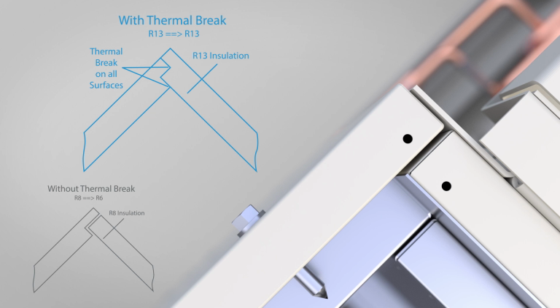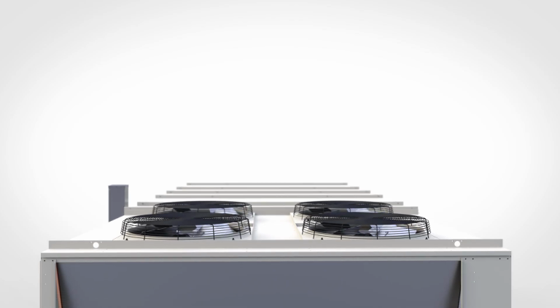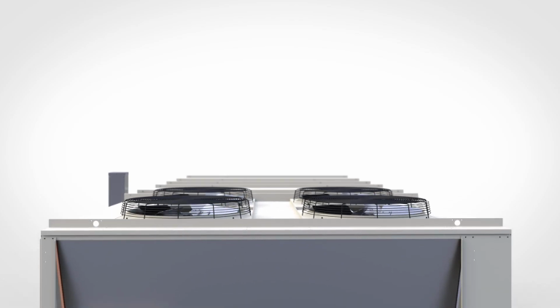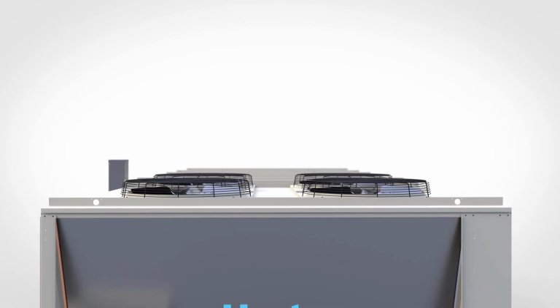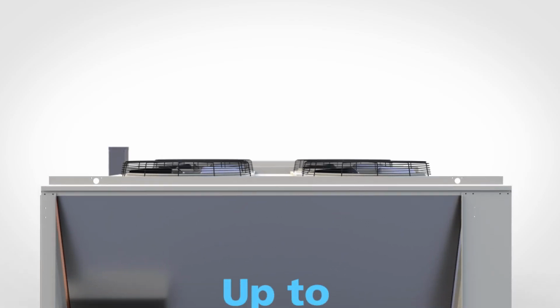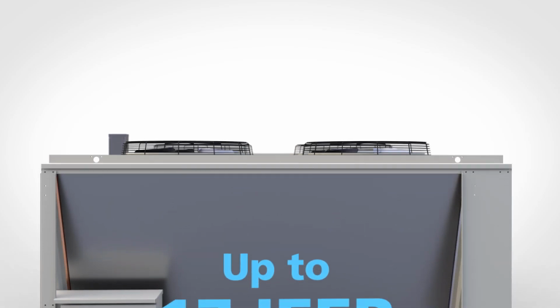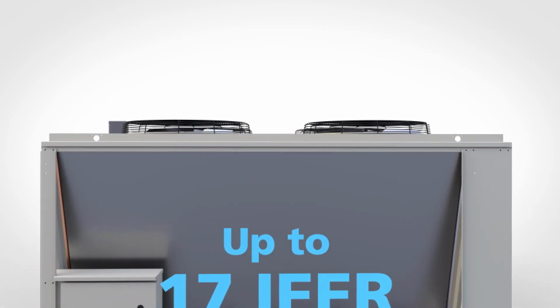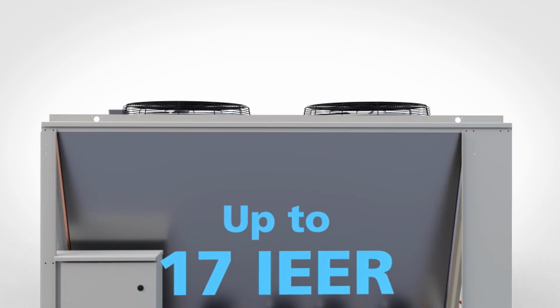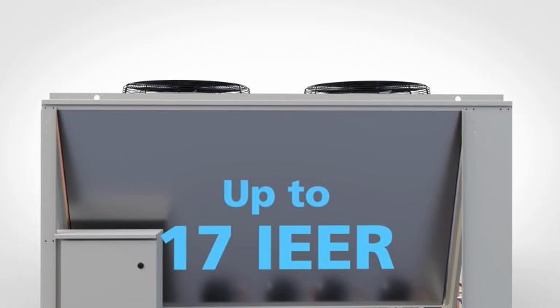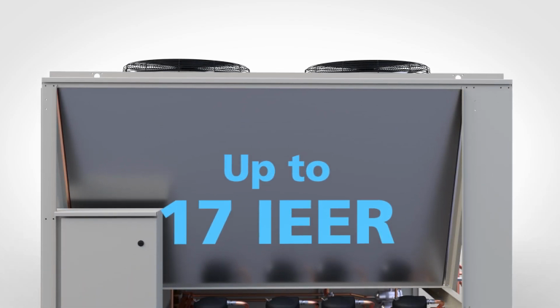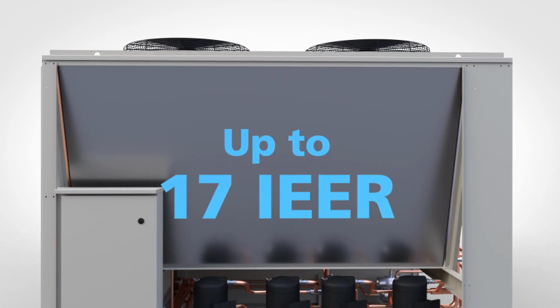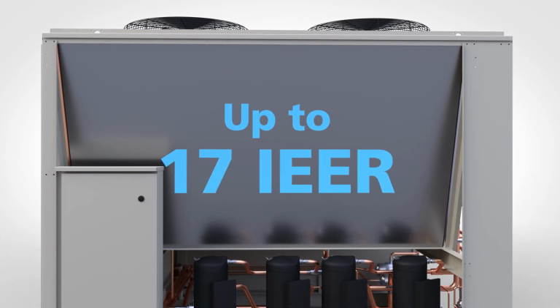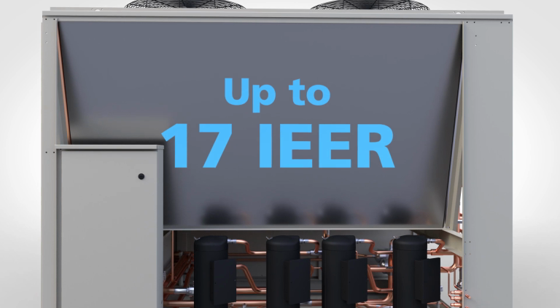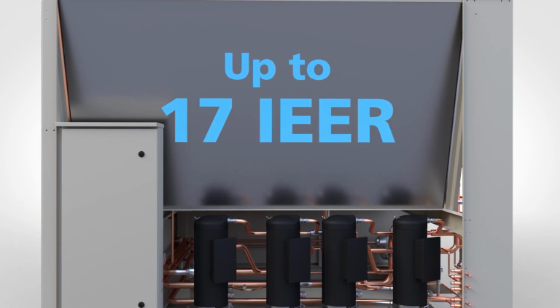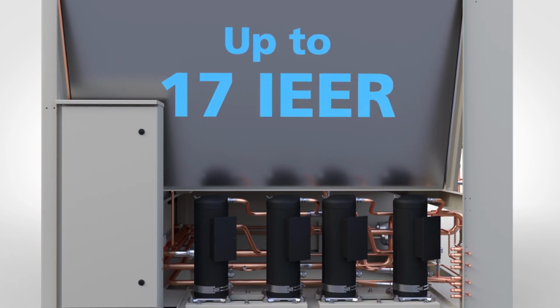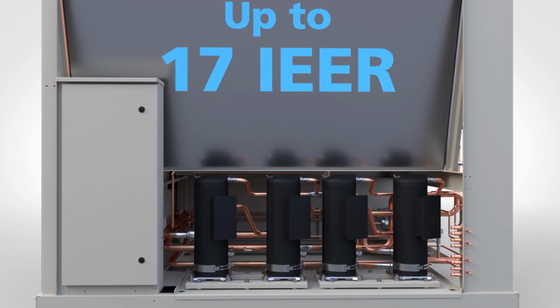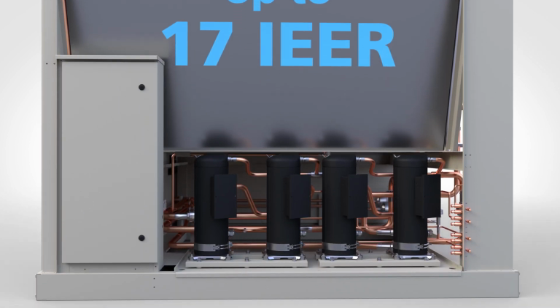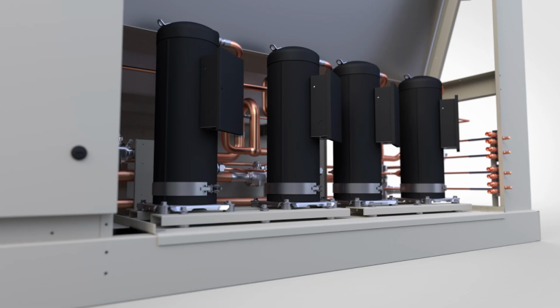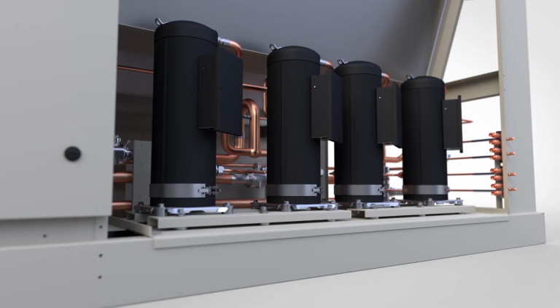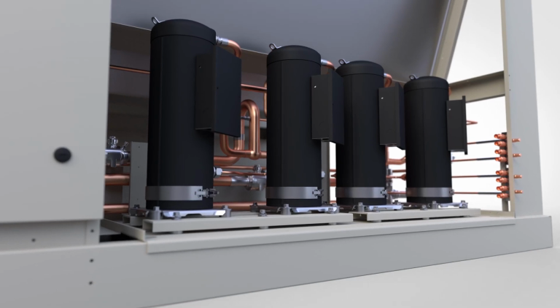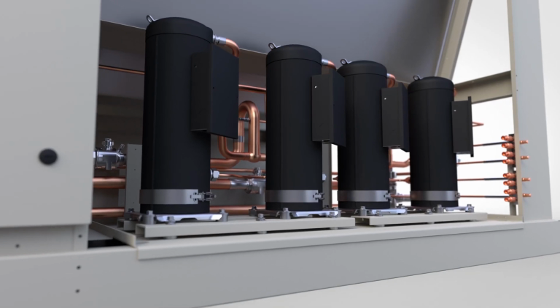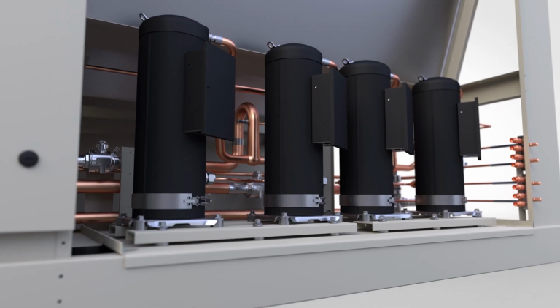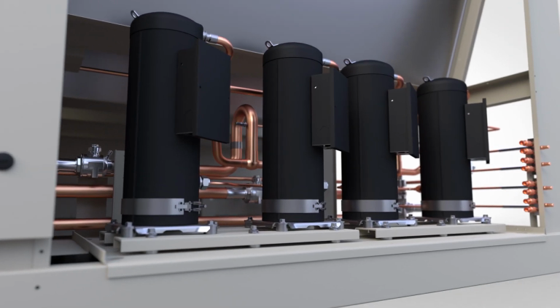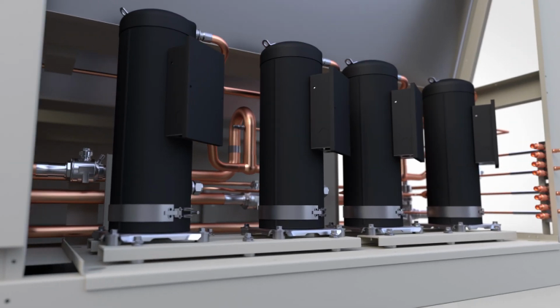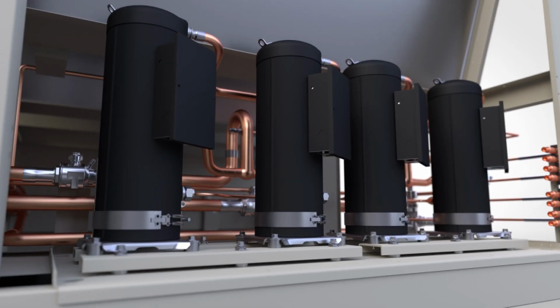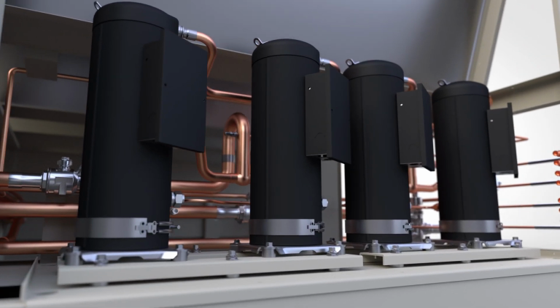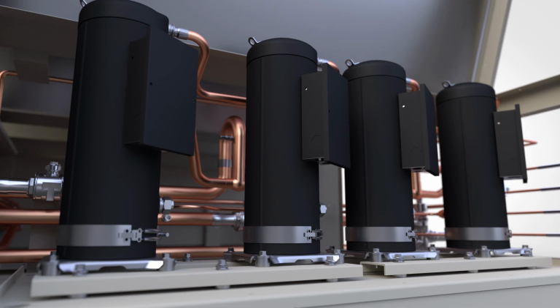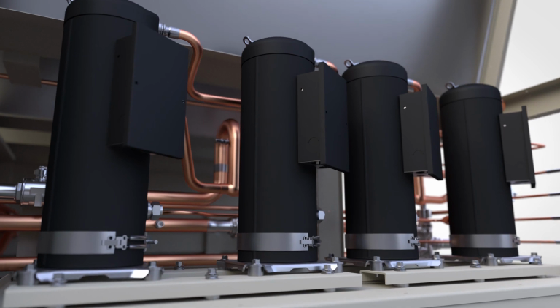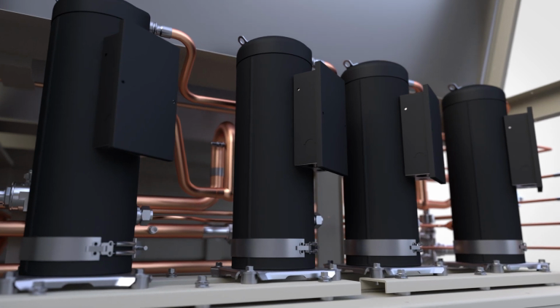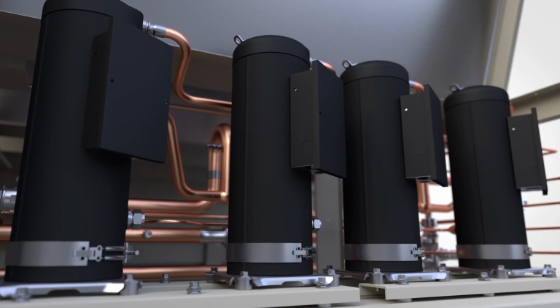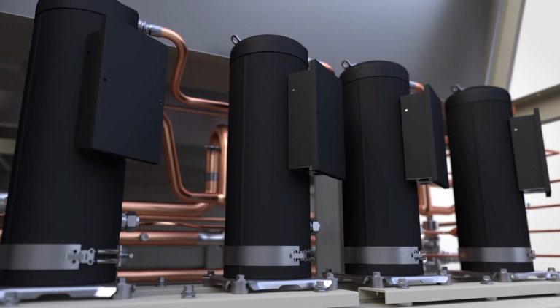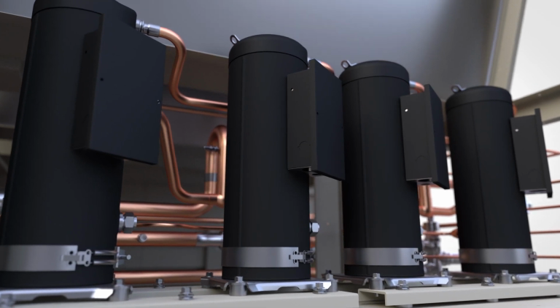Rebel Applied sets a new bar in energy efficiency with high-efficiency scroll compressors that exceed requirements through 2023 and qualify for the highest utility energy rebates.